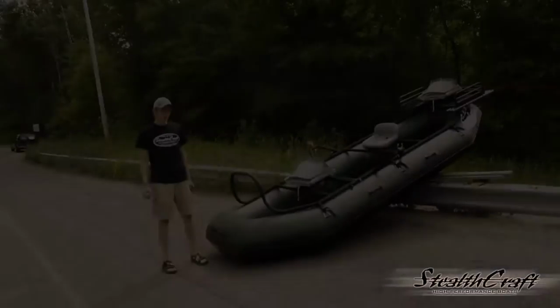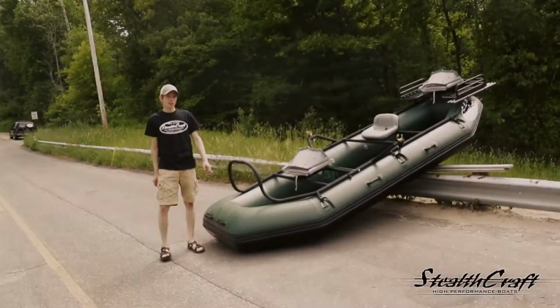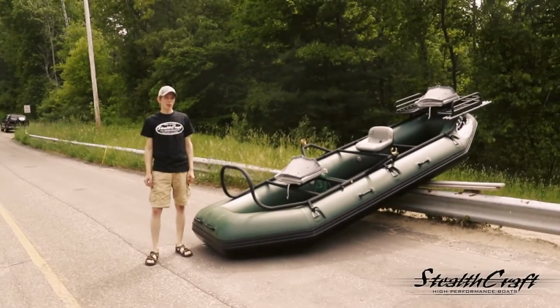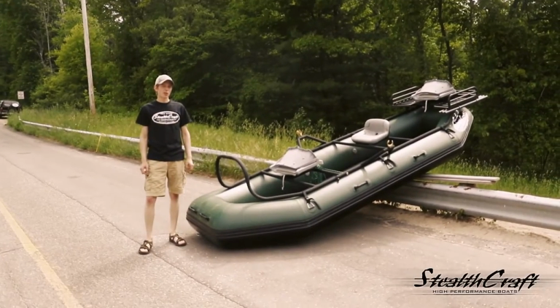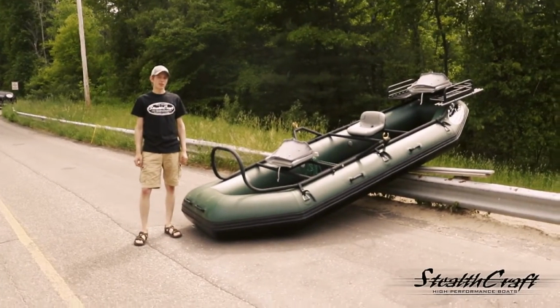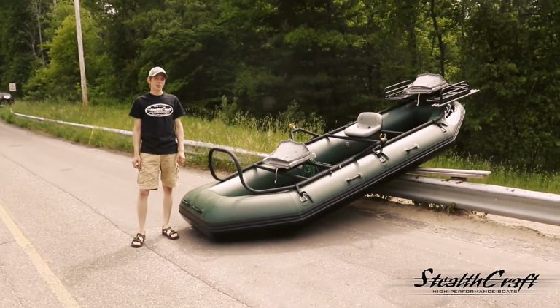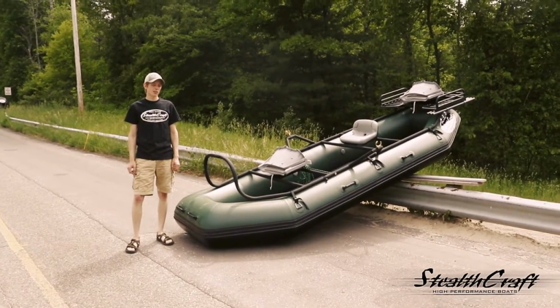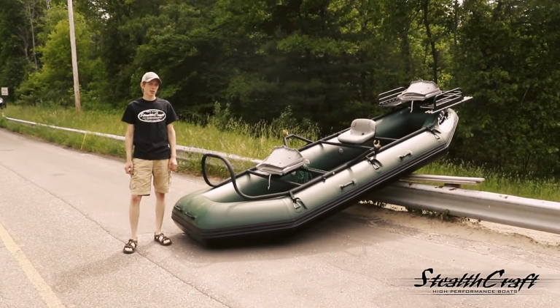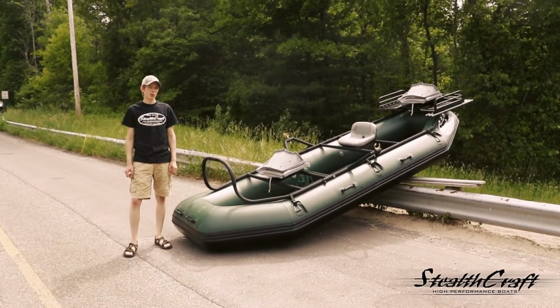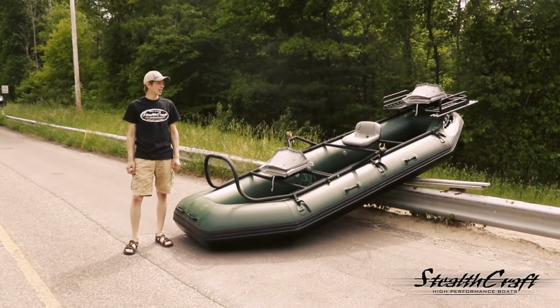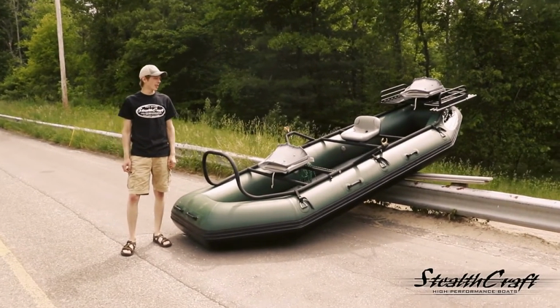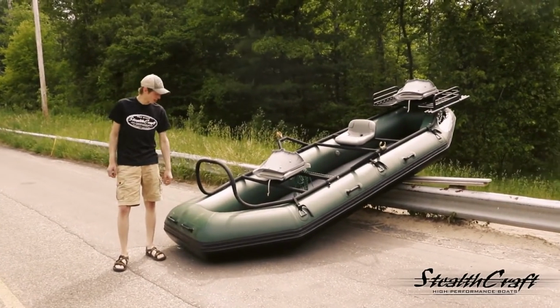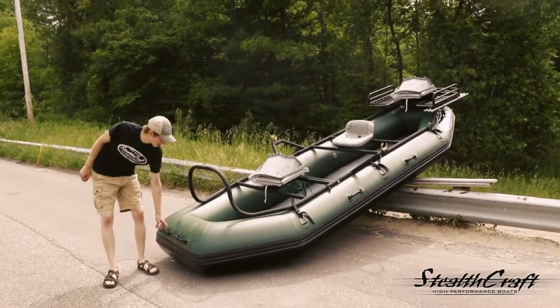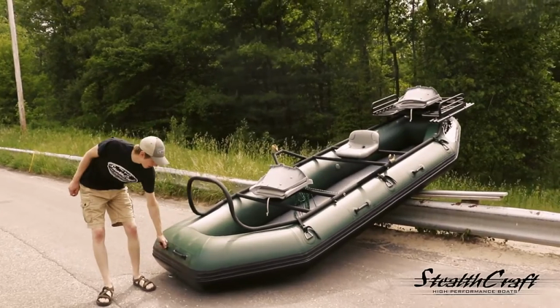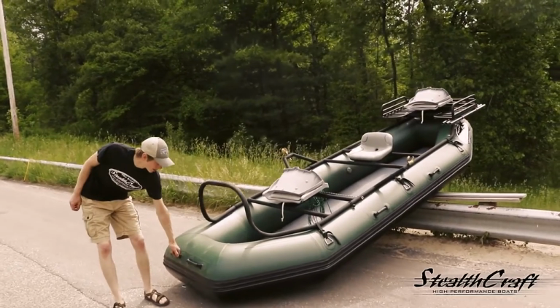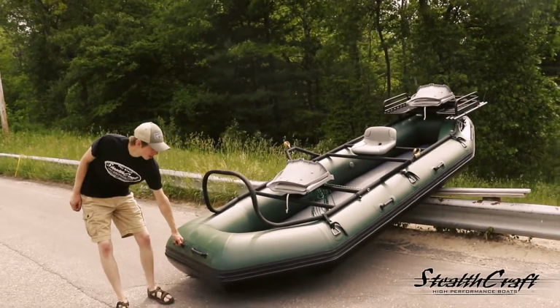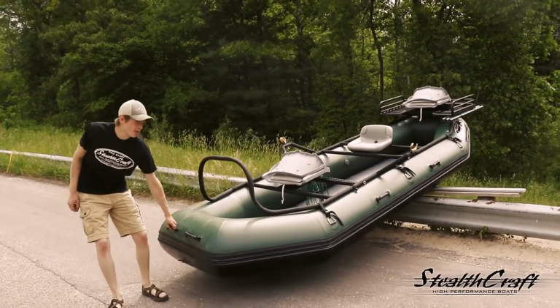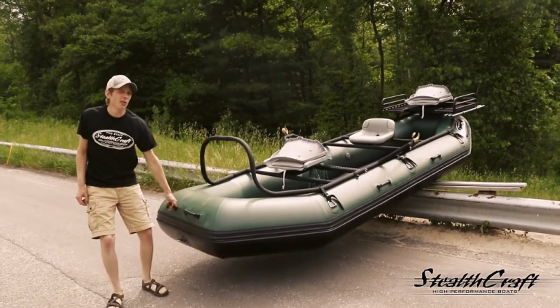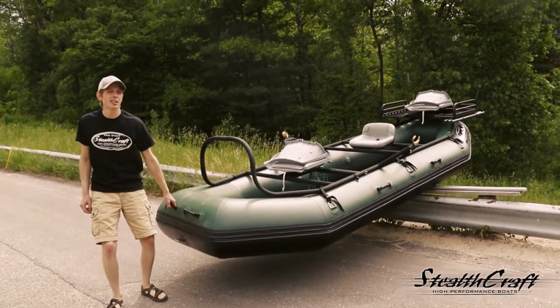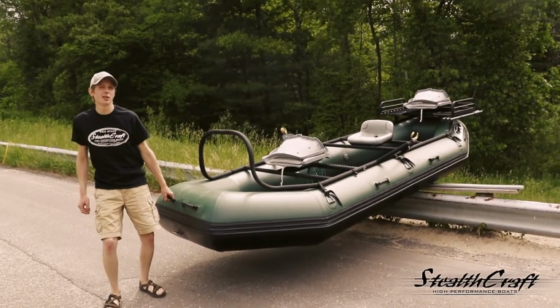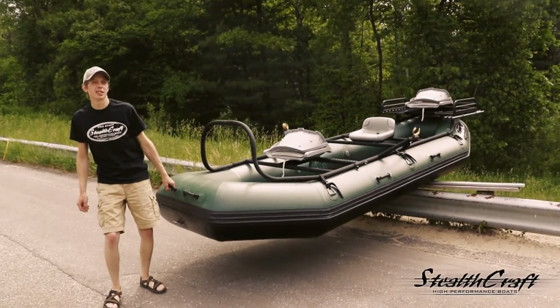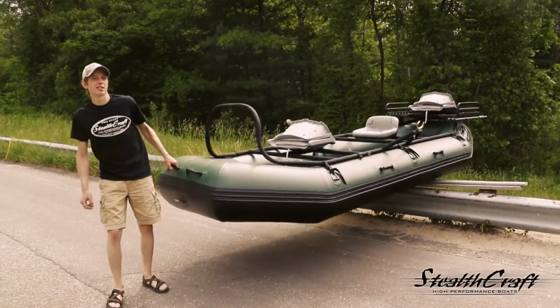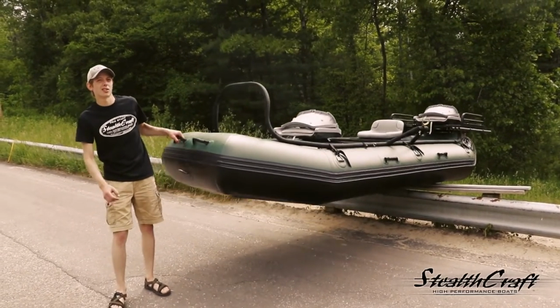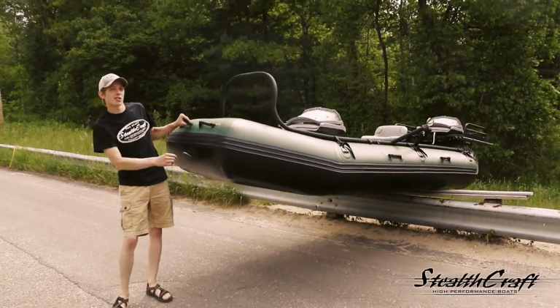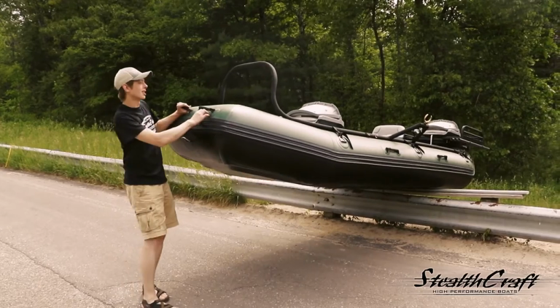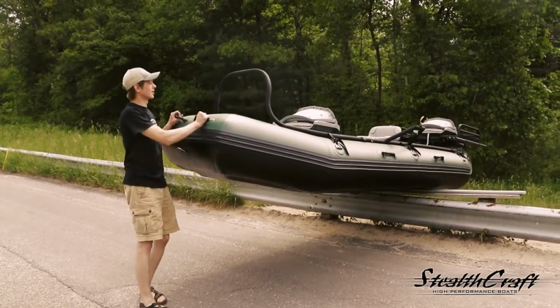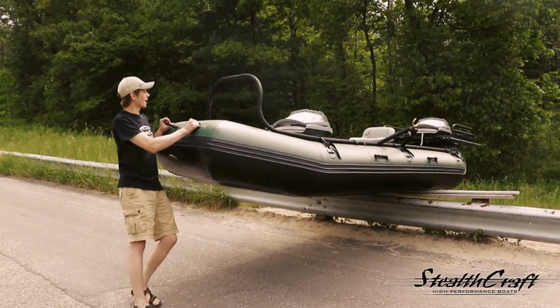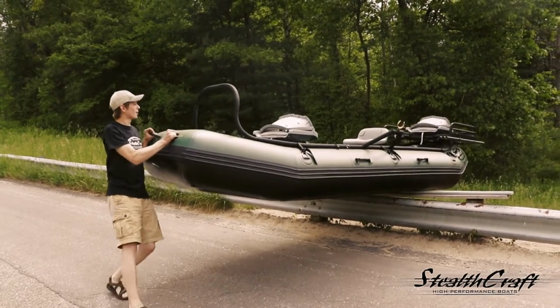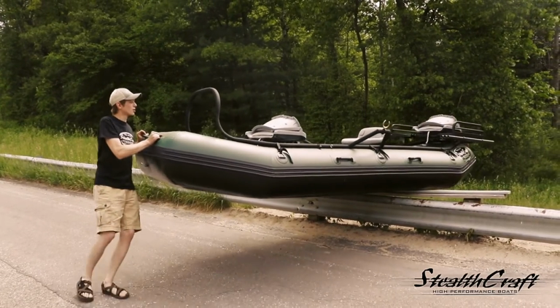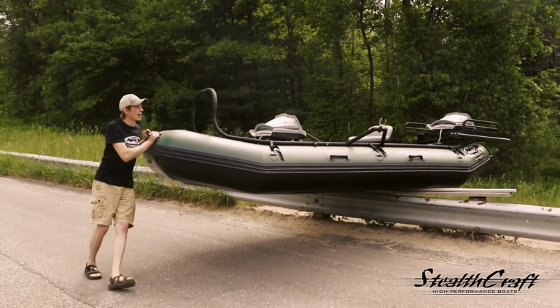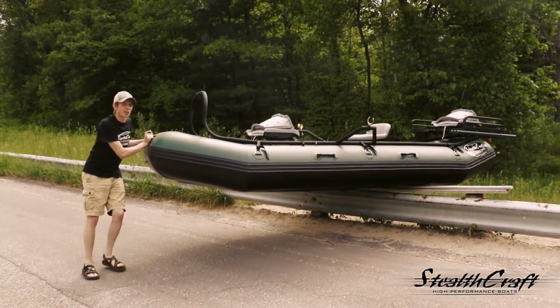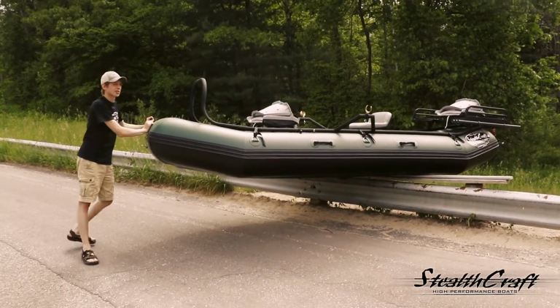We're here today with our new 14-foot stealth raft. We're going to be putting it in at a bad launch to show you how light it is and how easy it is to launch this little guy where you usually would not be able to launch it.